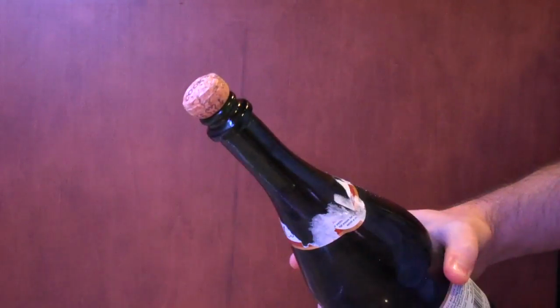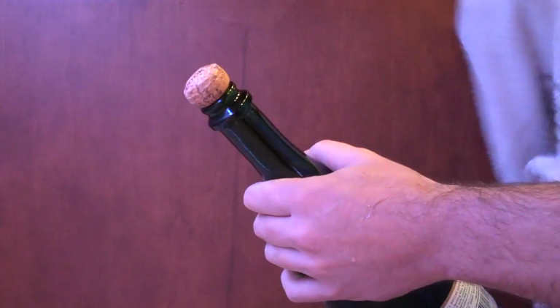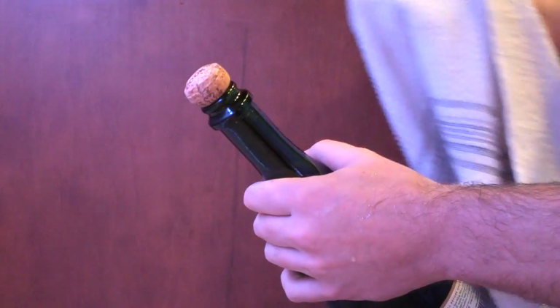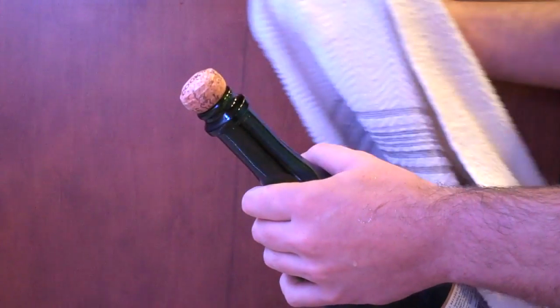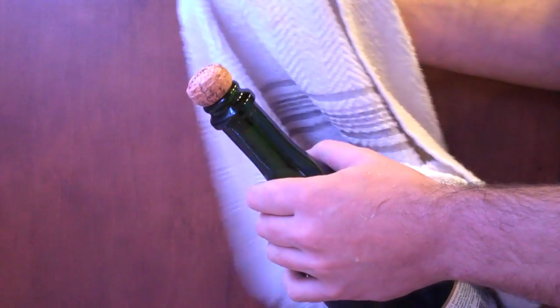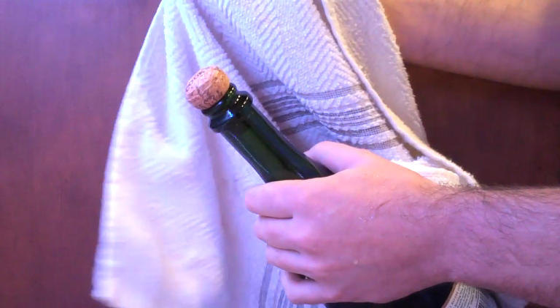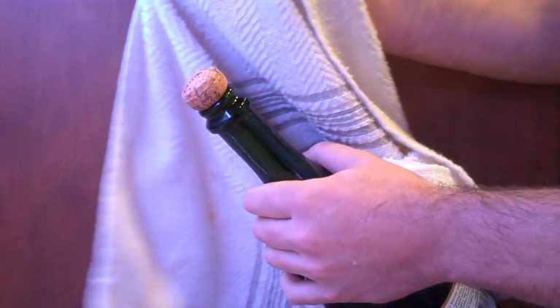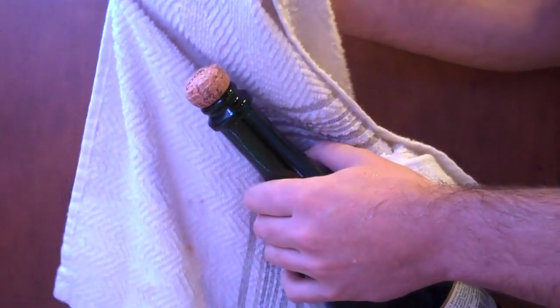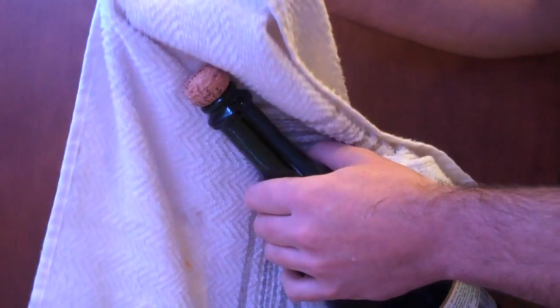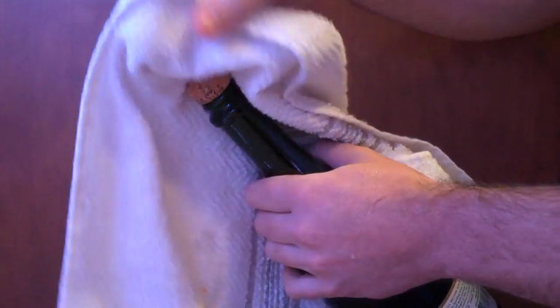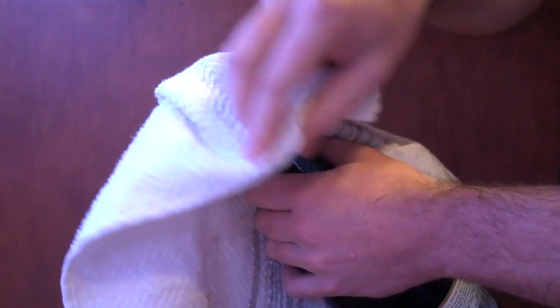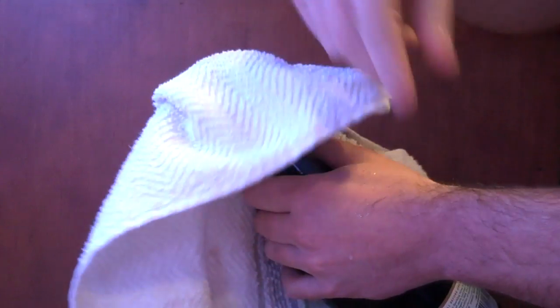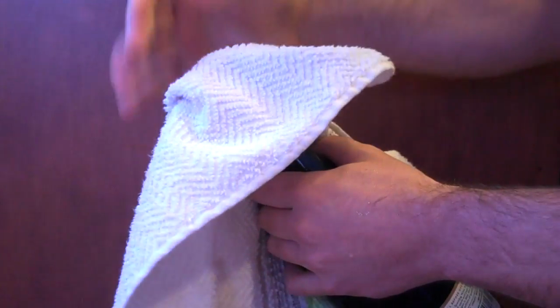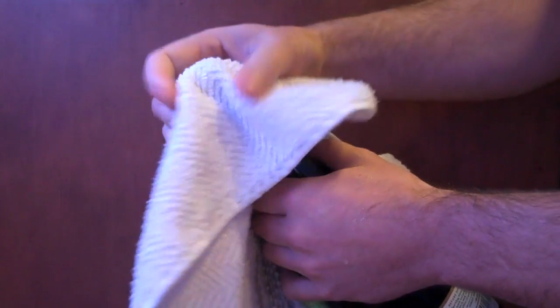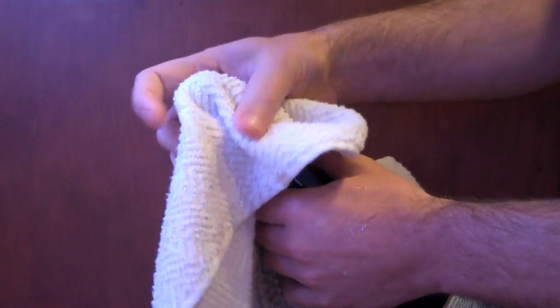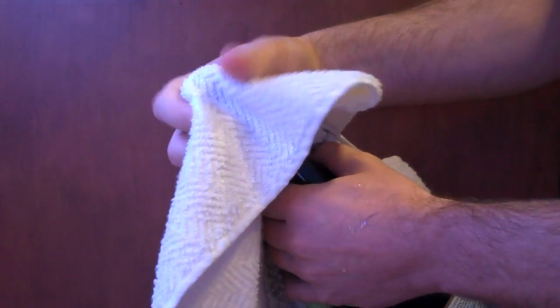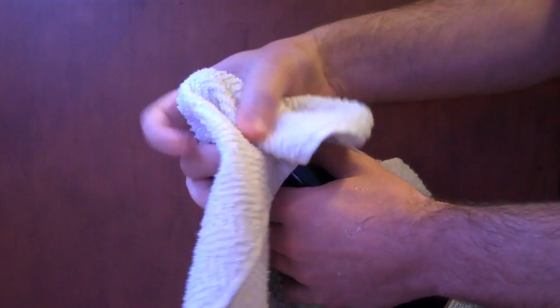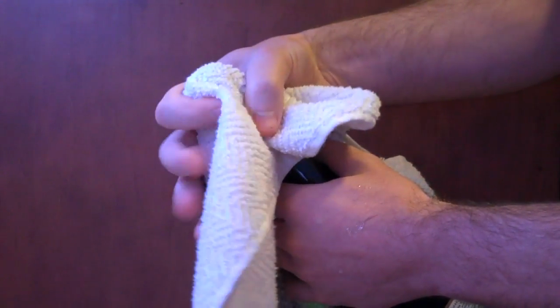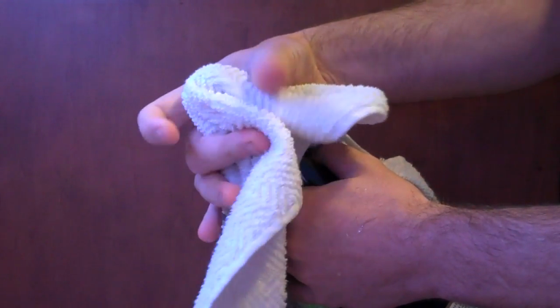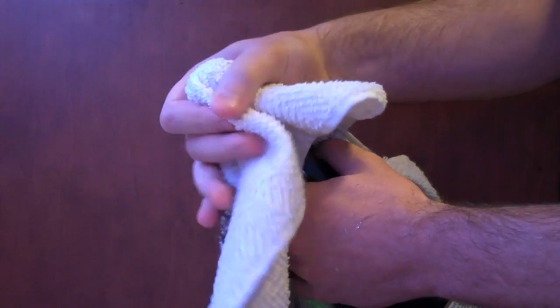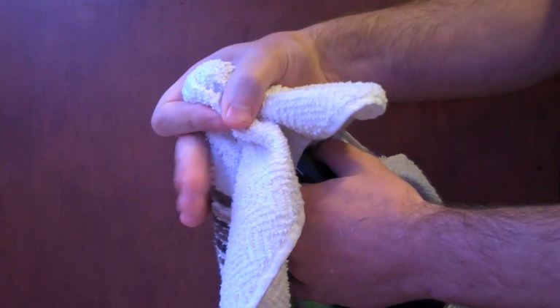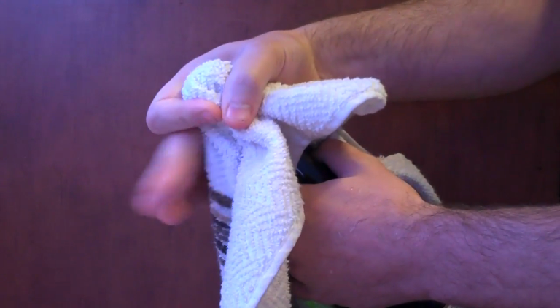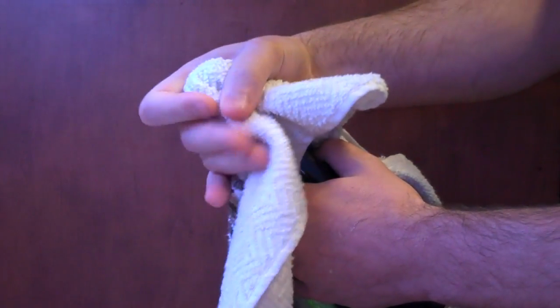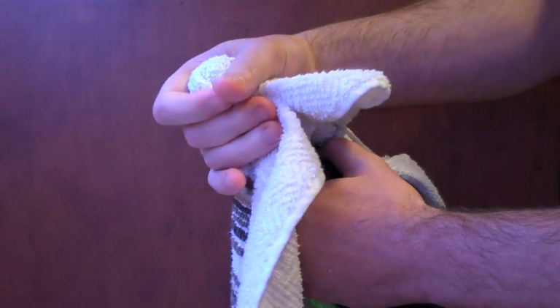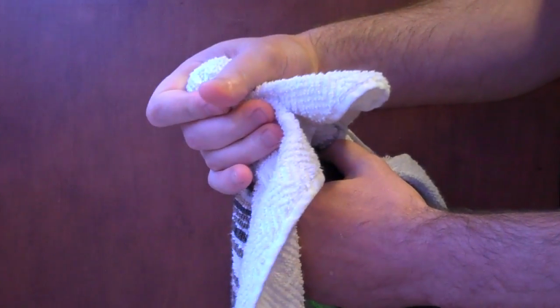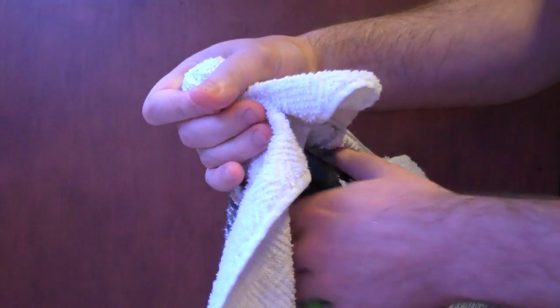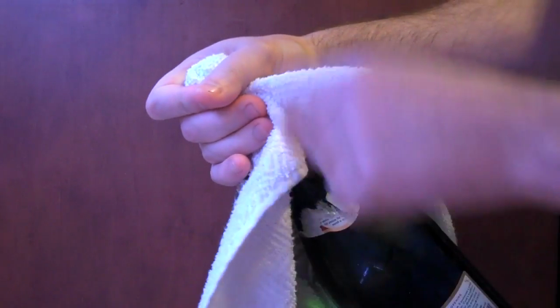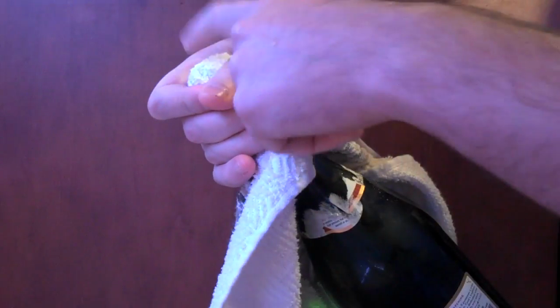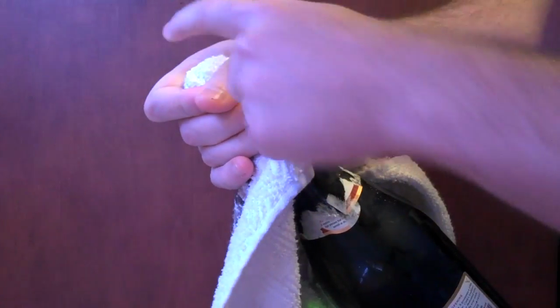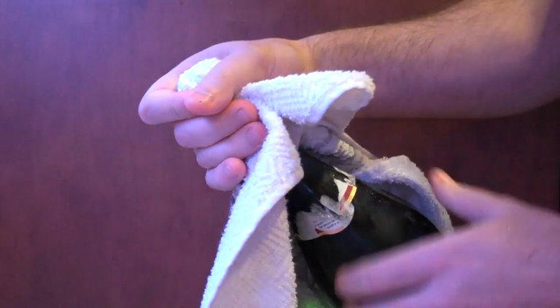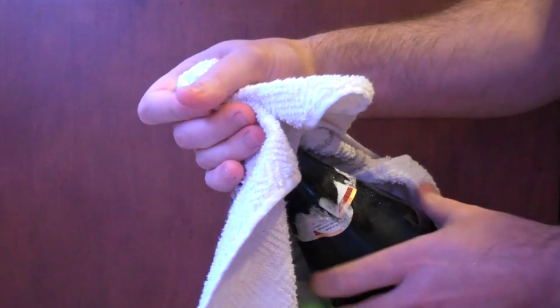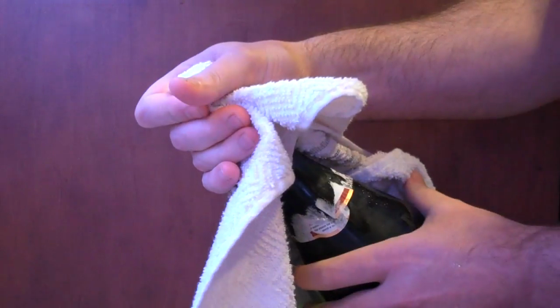The secret is to cover the cork with a towel. Now, while holding the cork firm and still, twist the entire bottle.